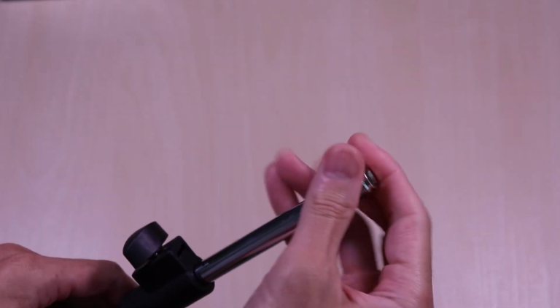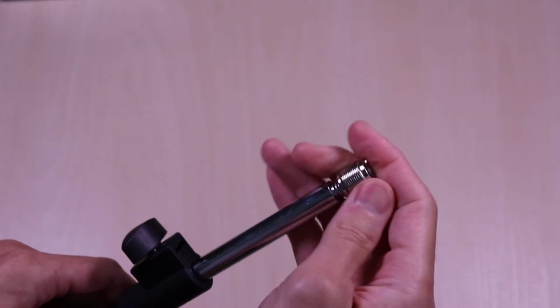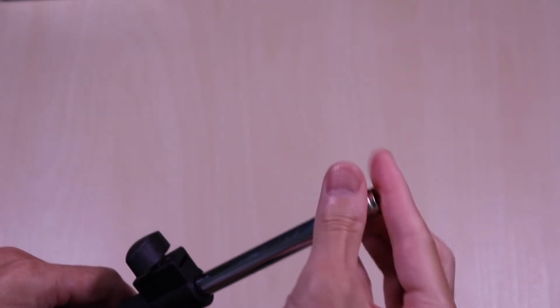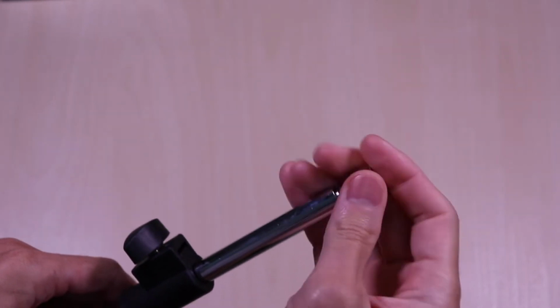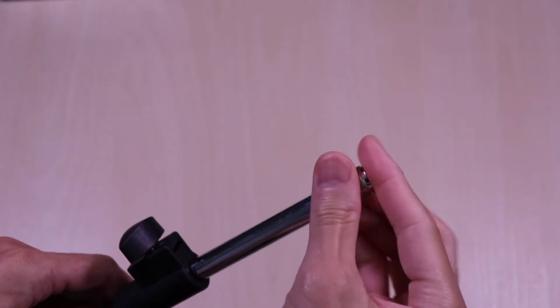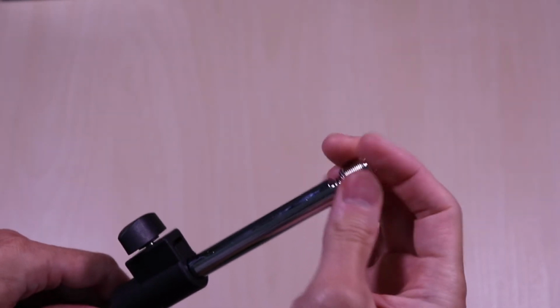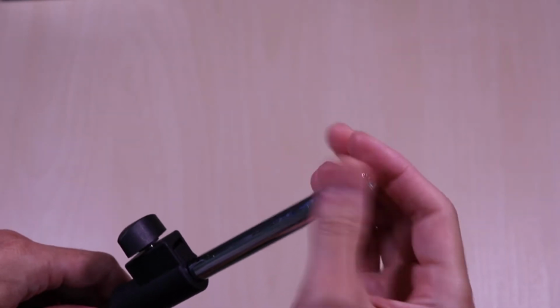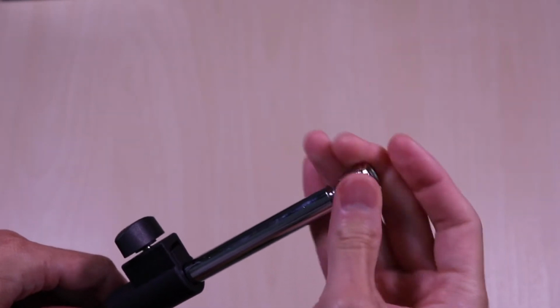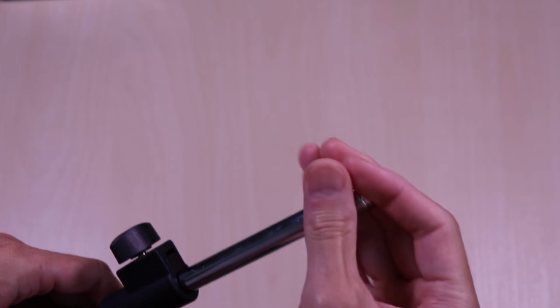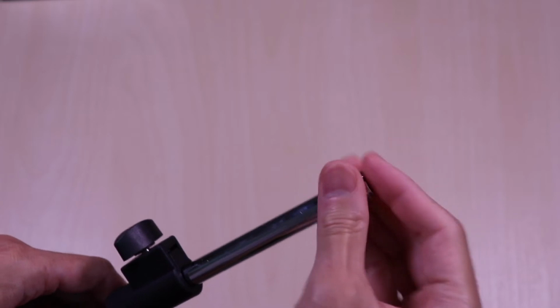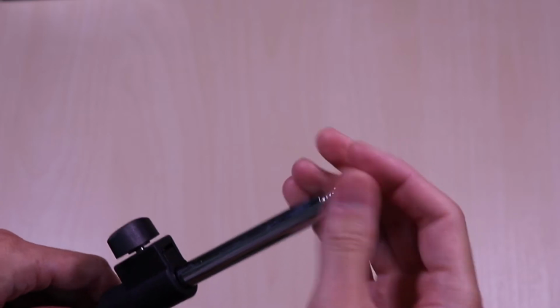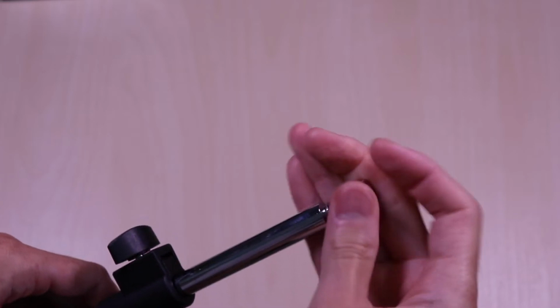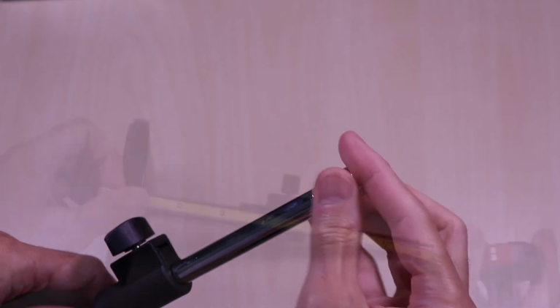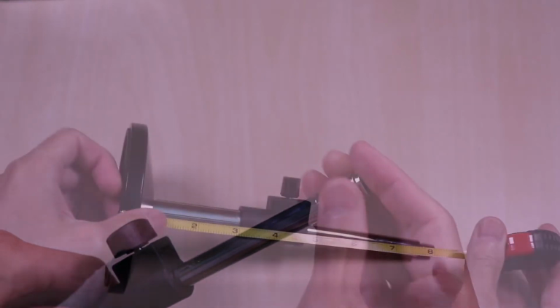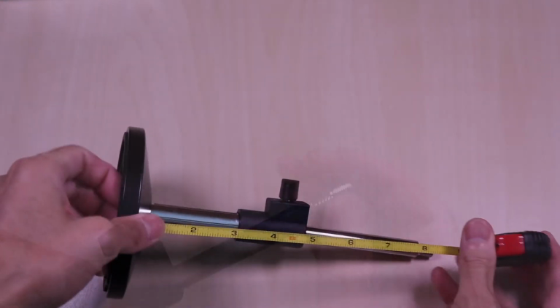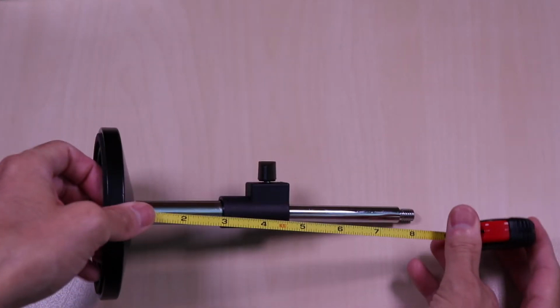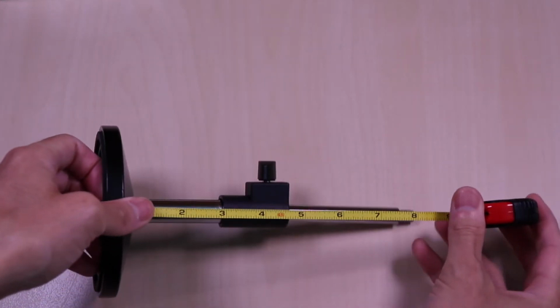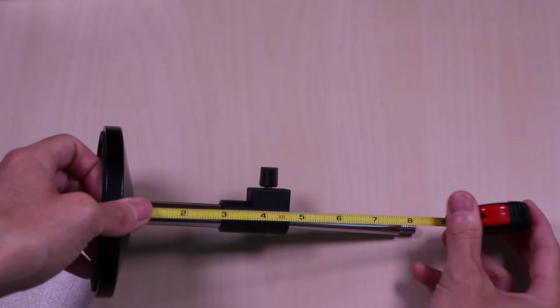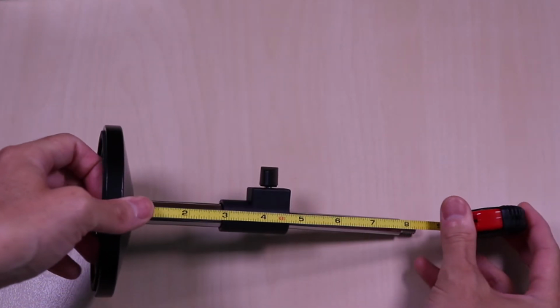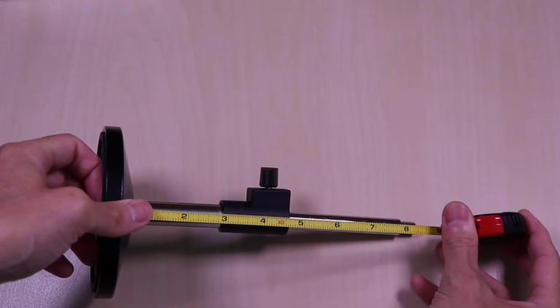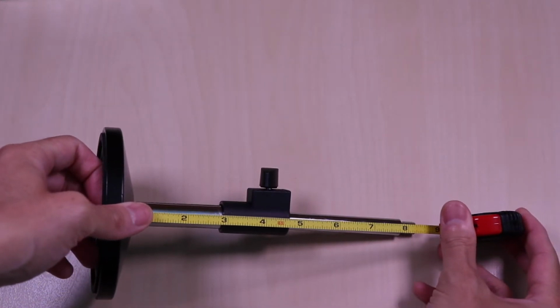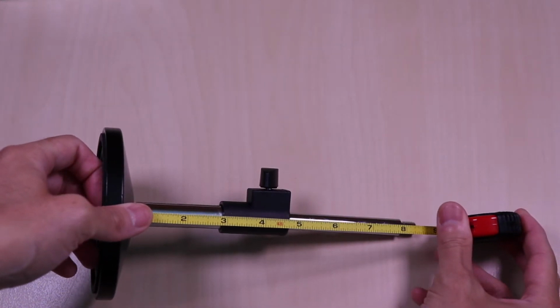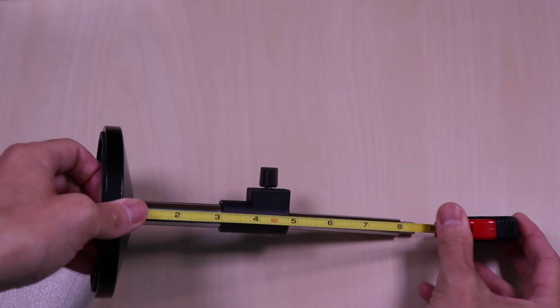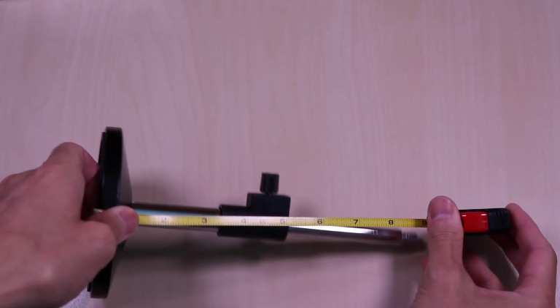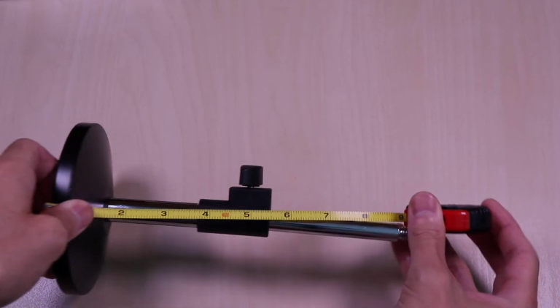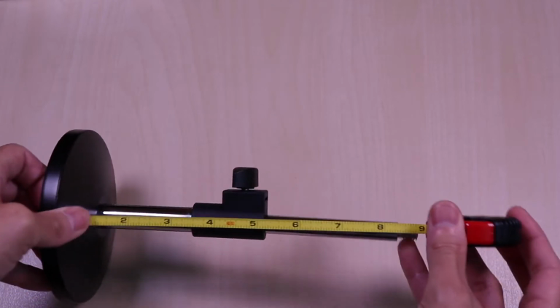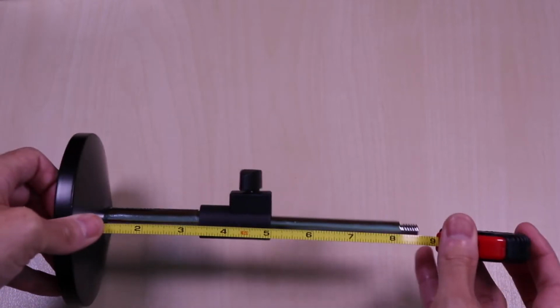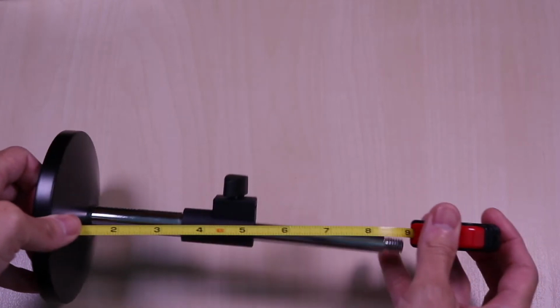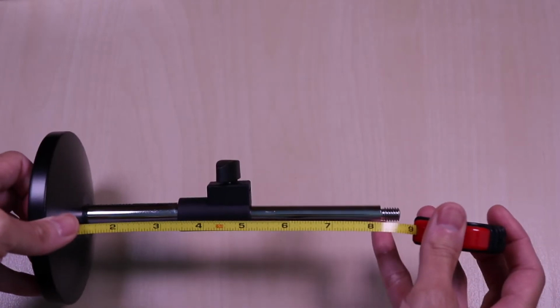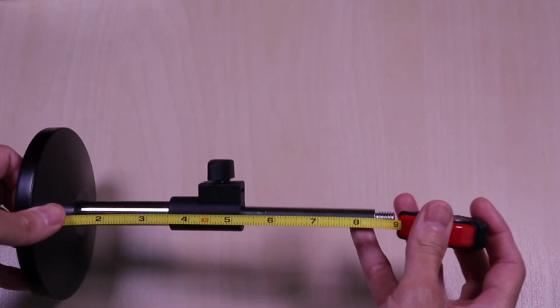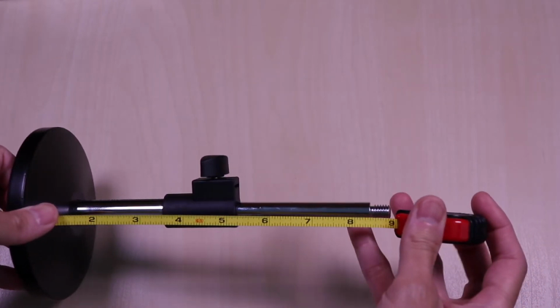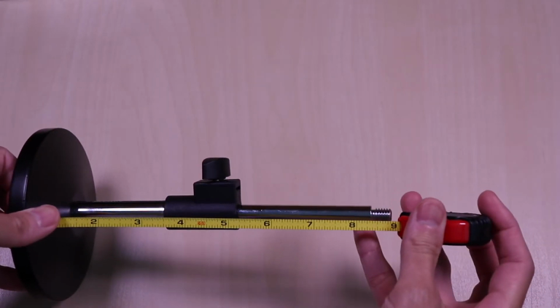This is an adapter that you can use if needed depending on the design of your mic. Fully extended it's almost 9 inches, and when retracted it's just under 6 inches.